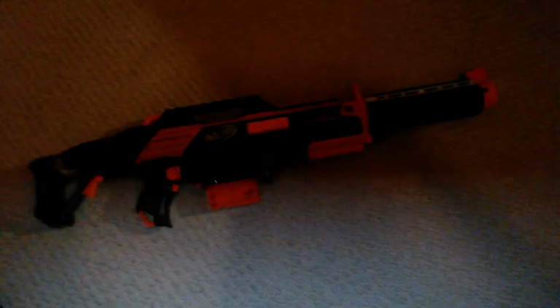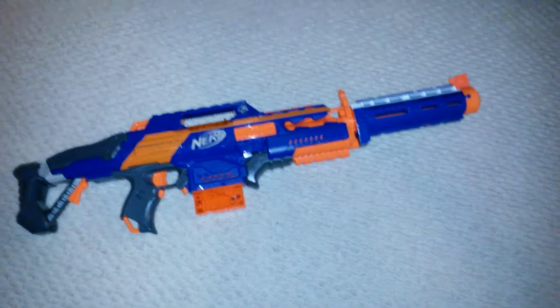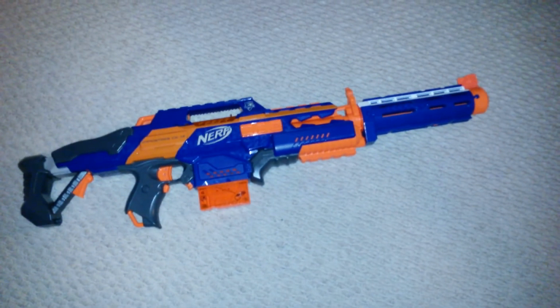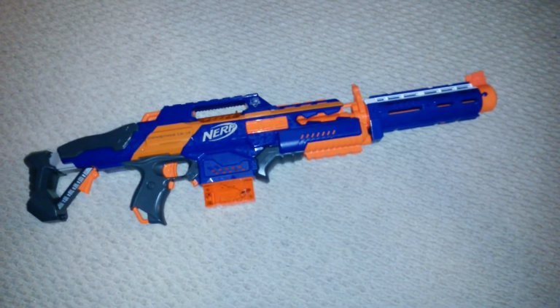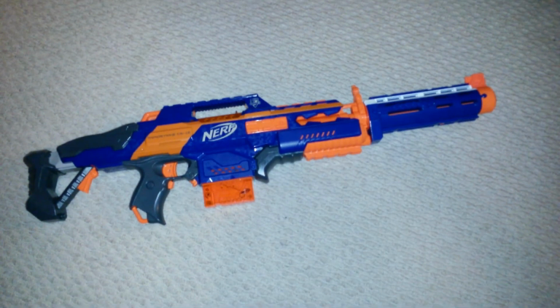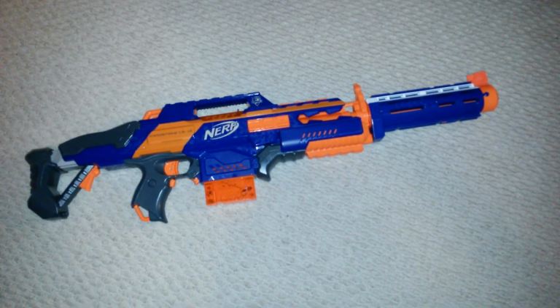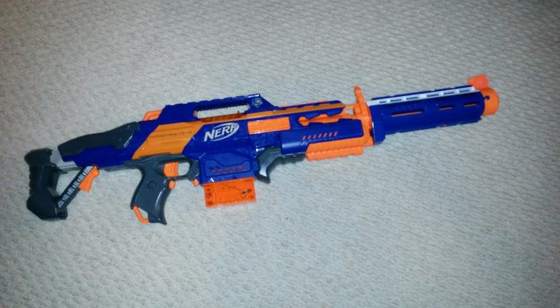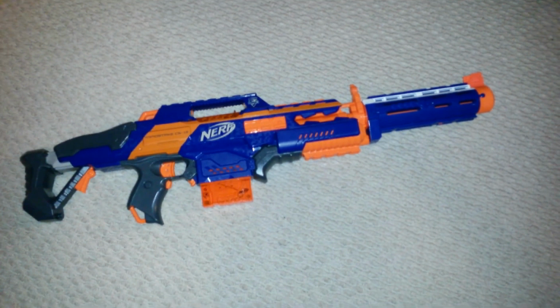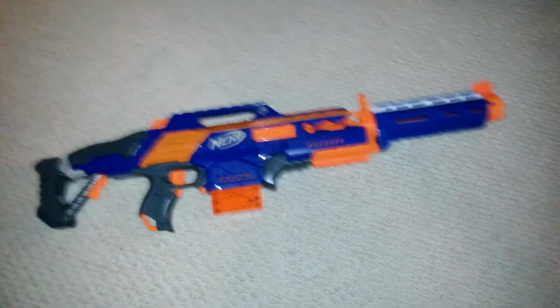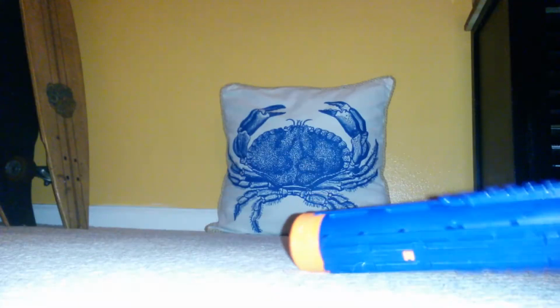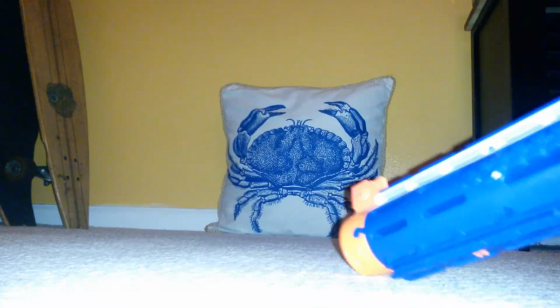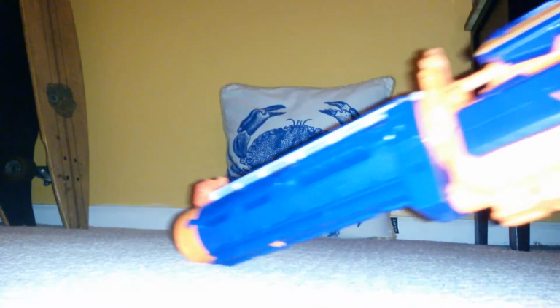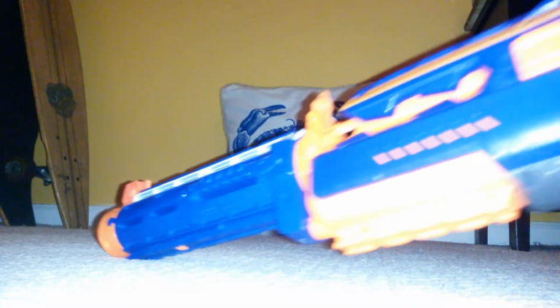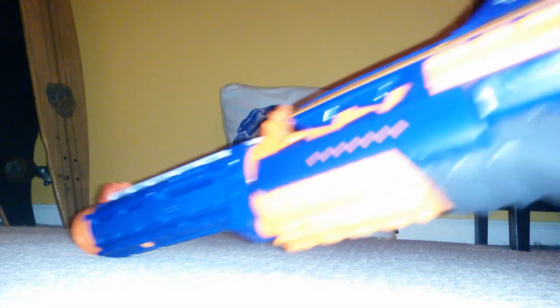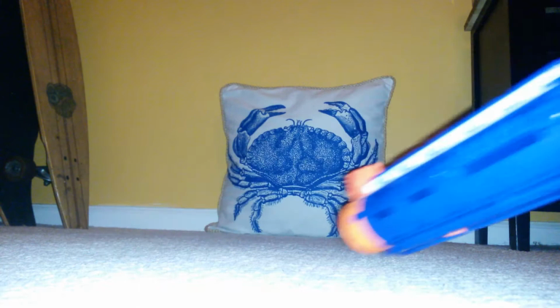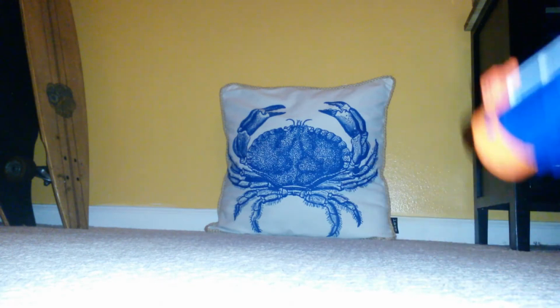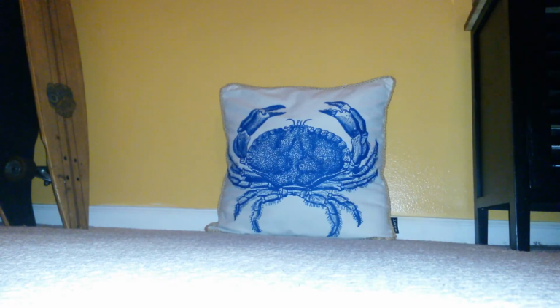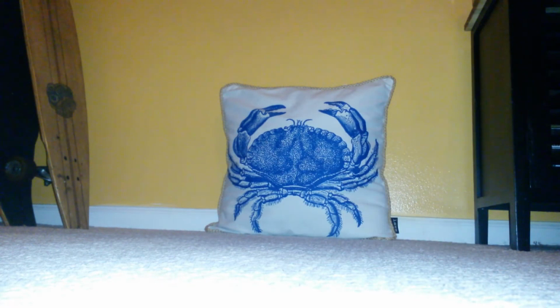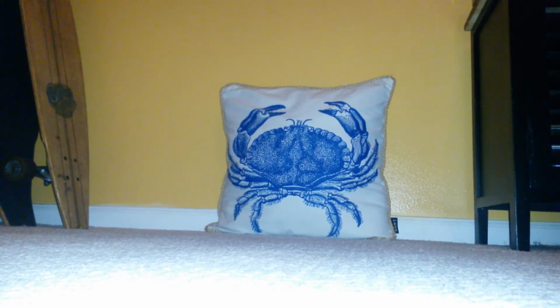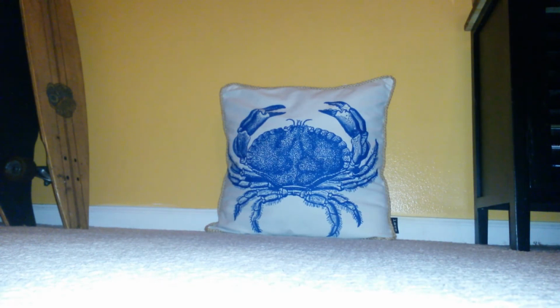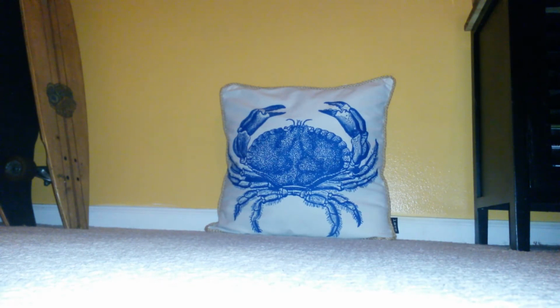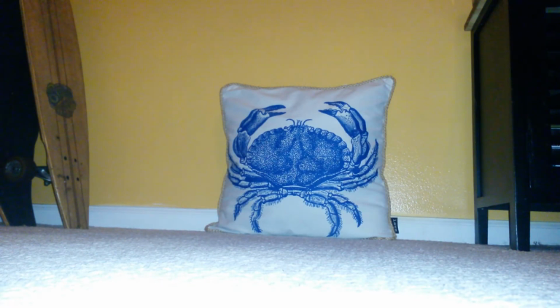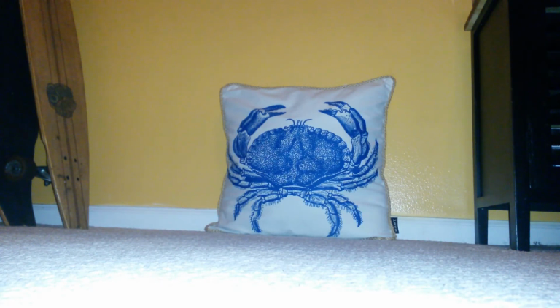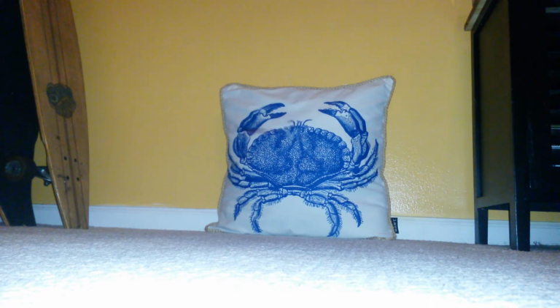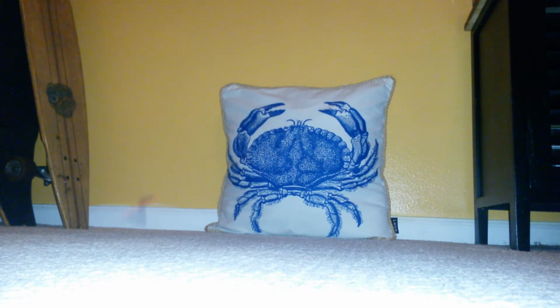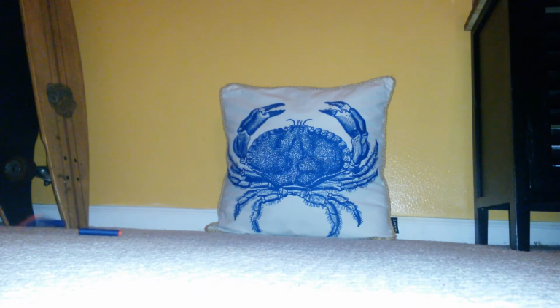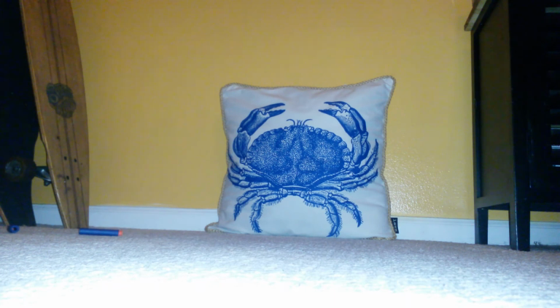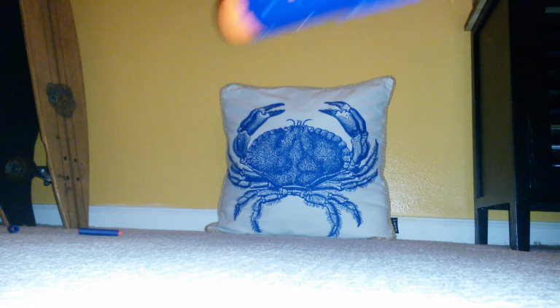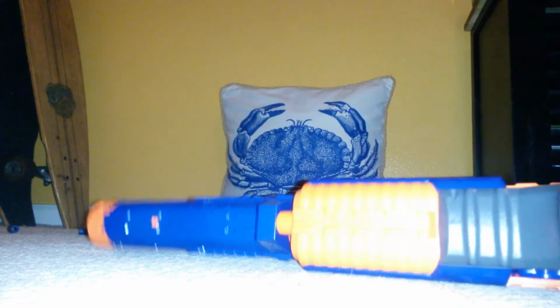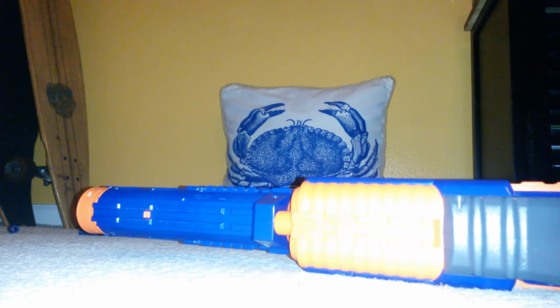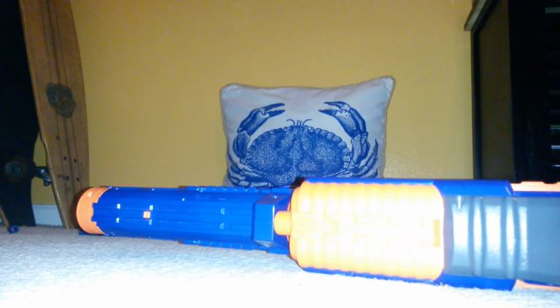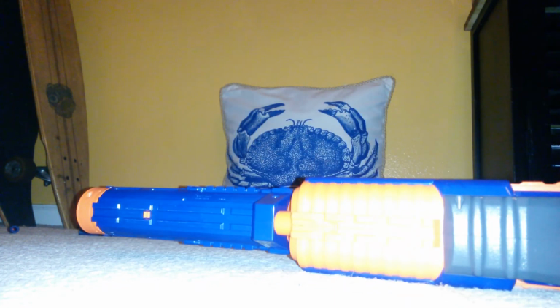As a bonus, I'm going to be doing it with a Retaliator barrel. It's so long. Let's give it a try. It is the same thing, but okay.